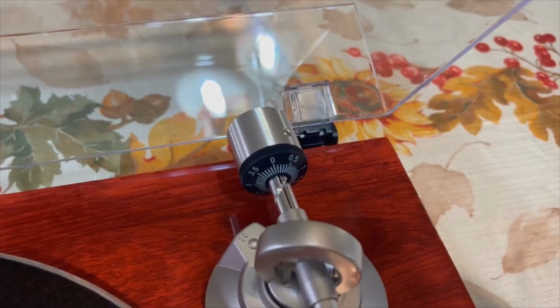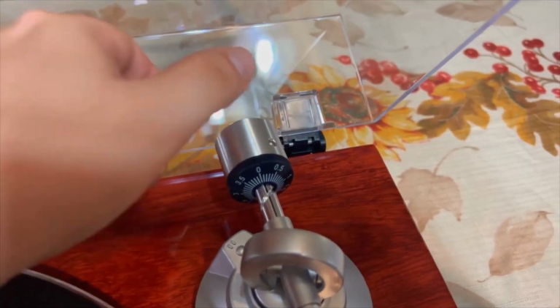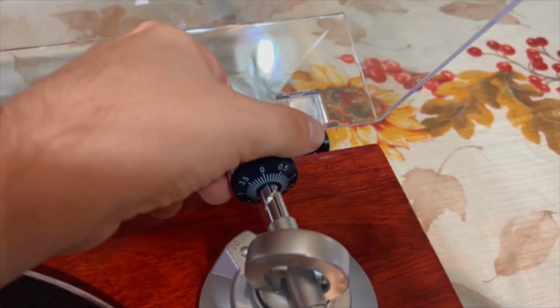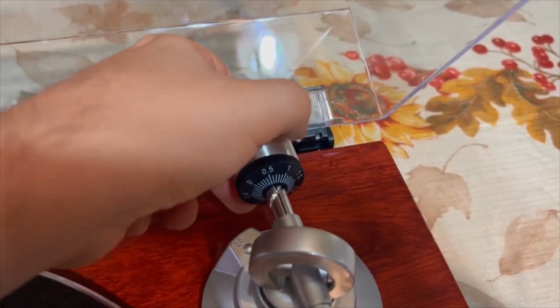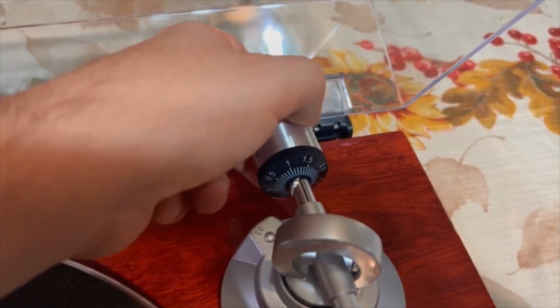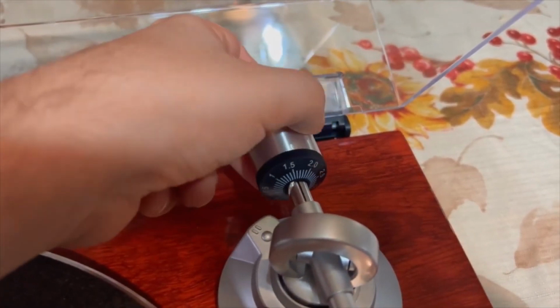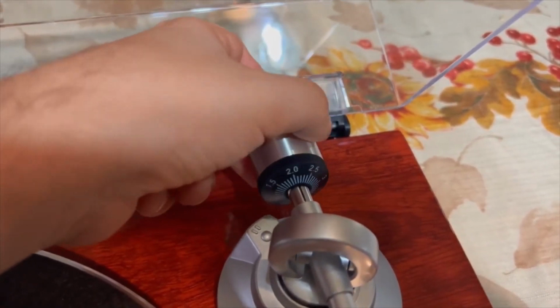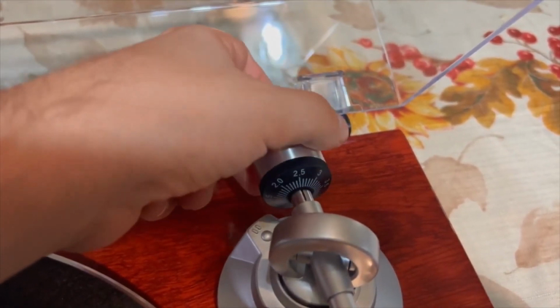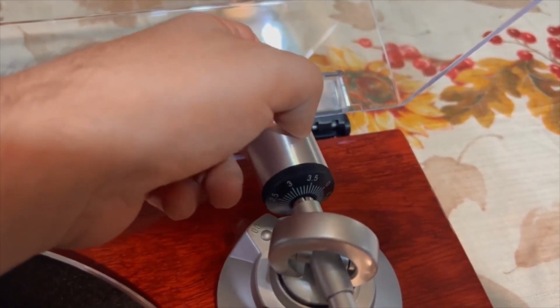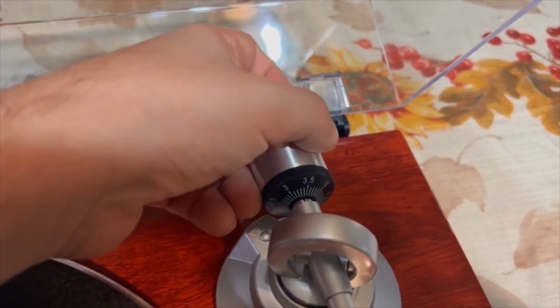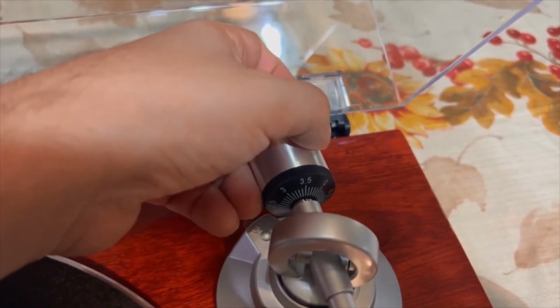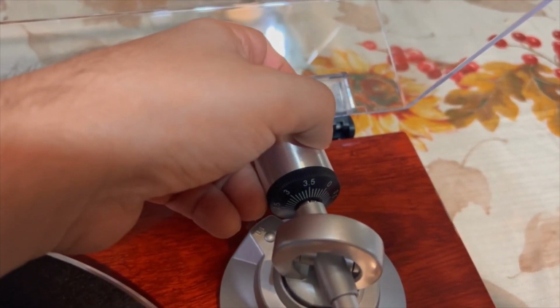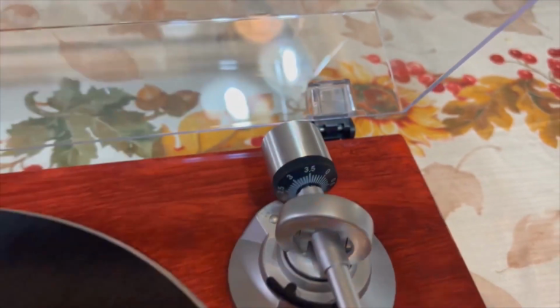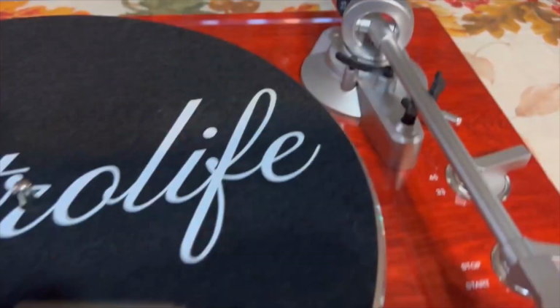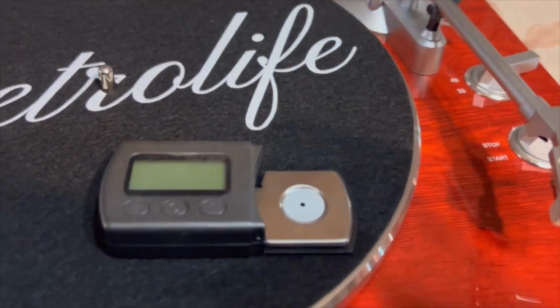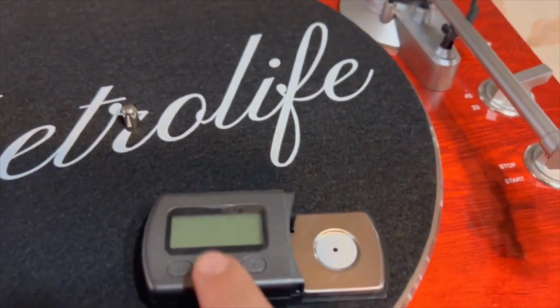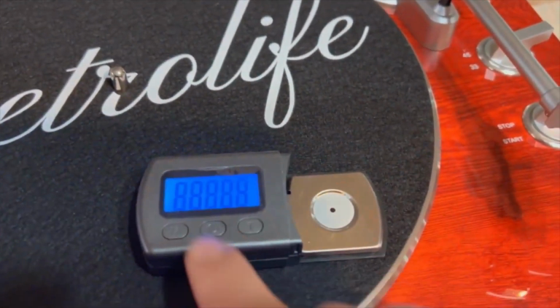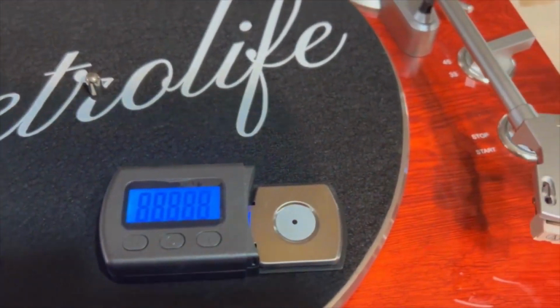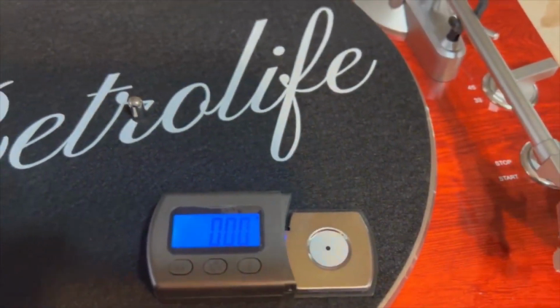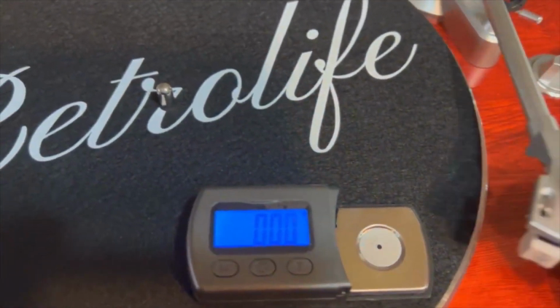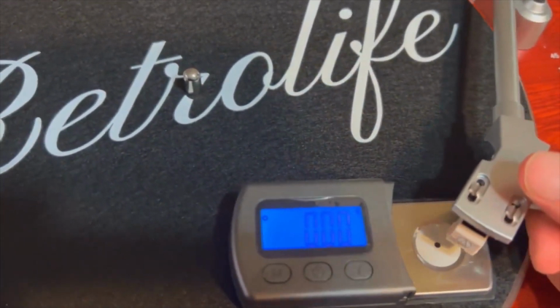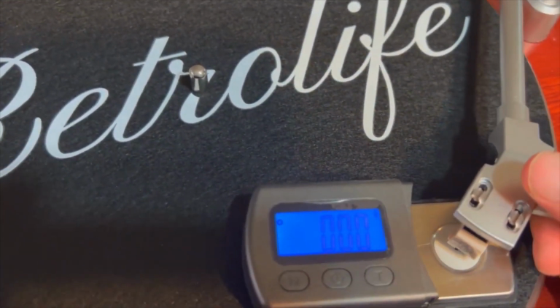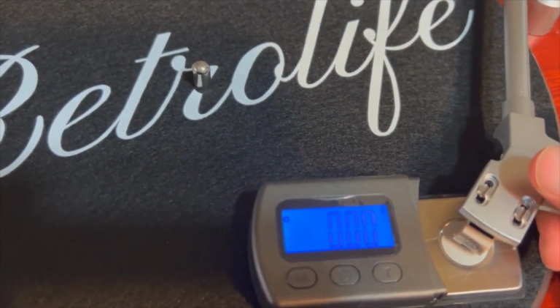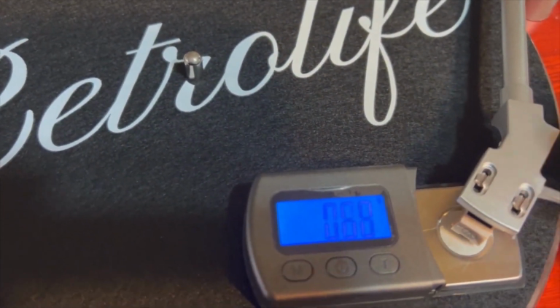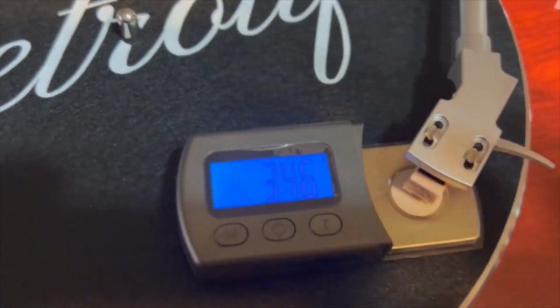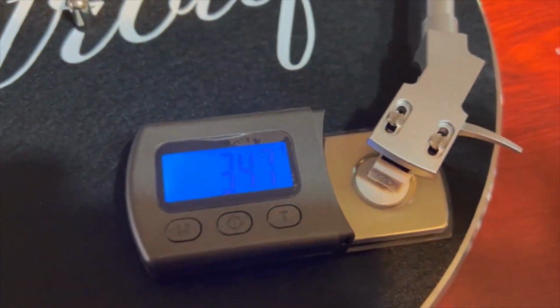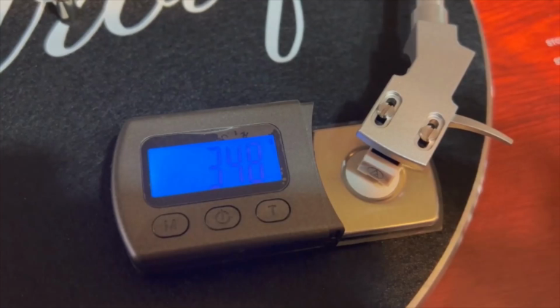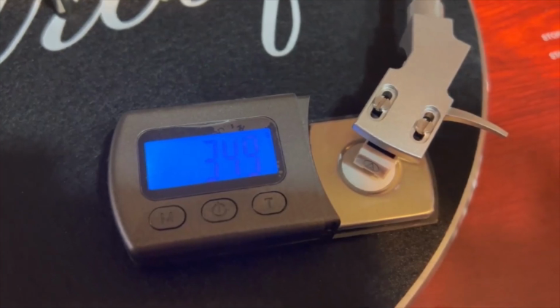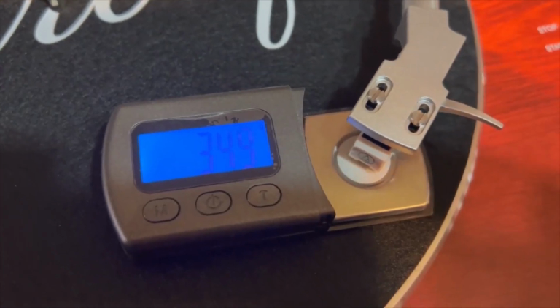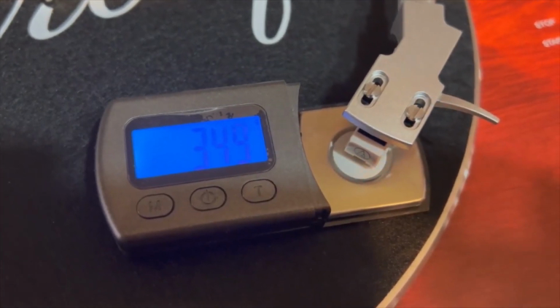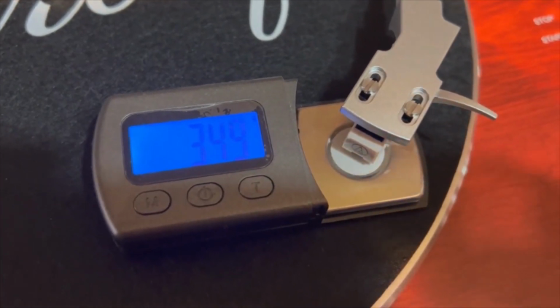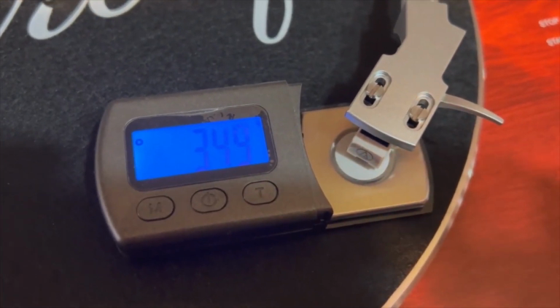There is a counterweight included with an adjustable dial to make sure the cartridge tracks at the appropriate force, which according to the manufacturer's manual is 3.5 grams, so it wouldn't hurt to have a digital gram scale on hand.